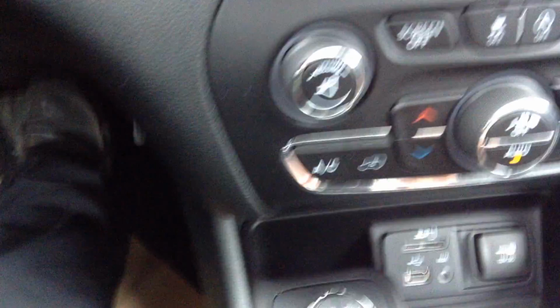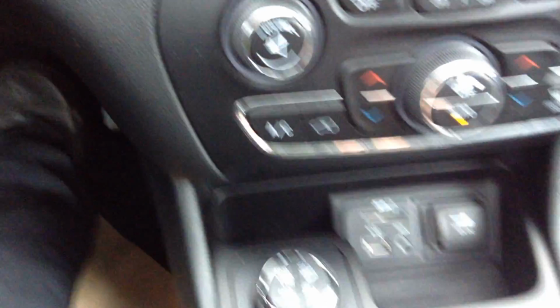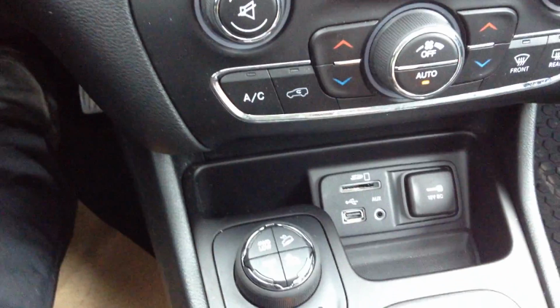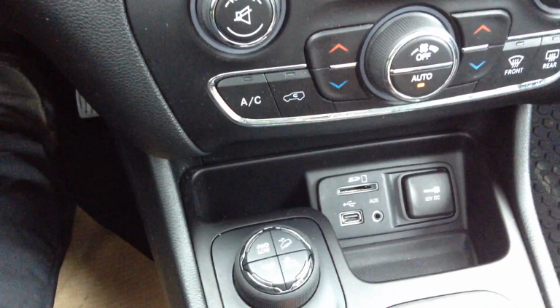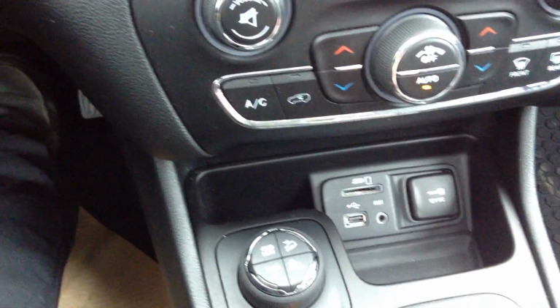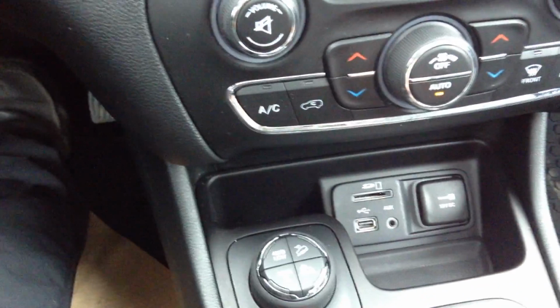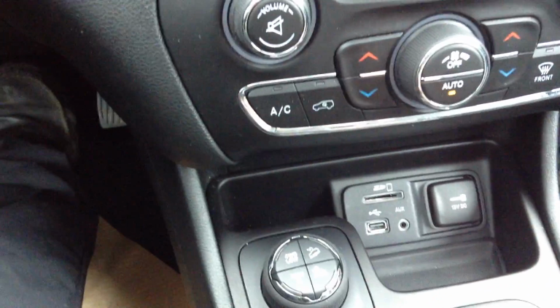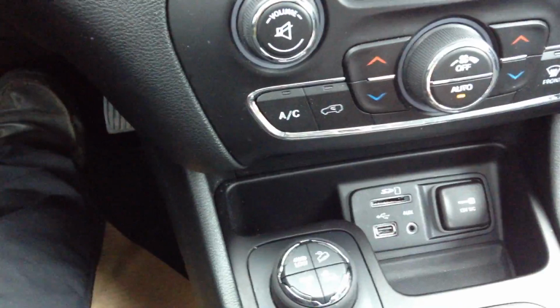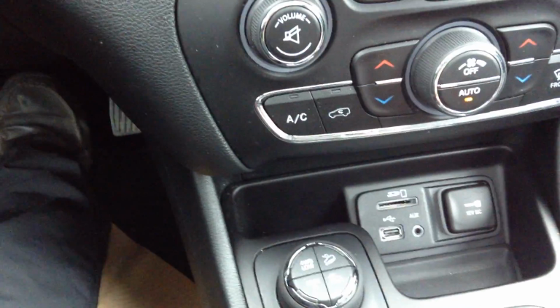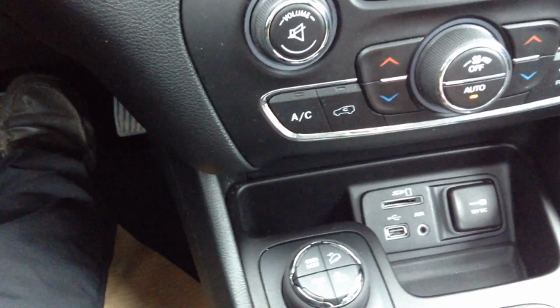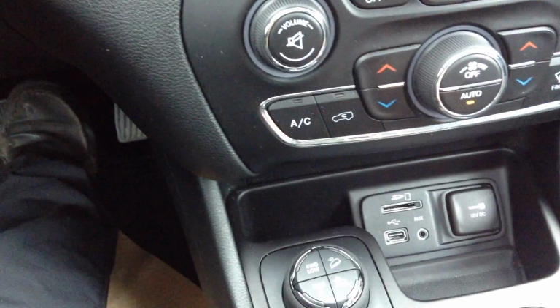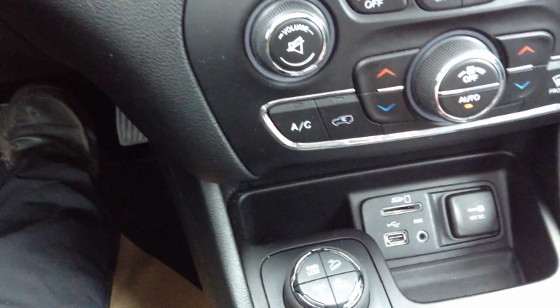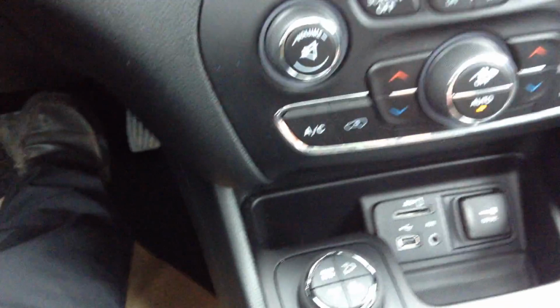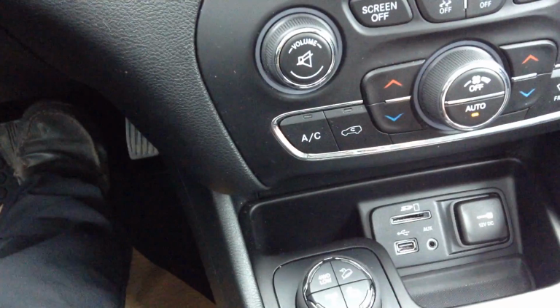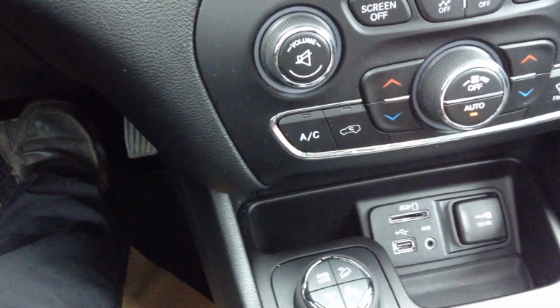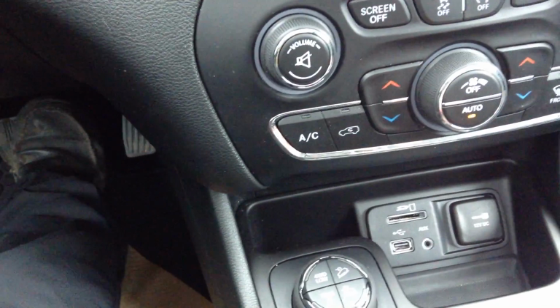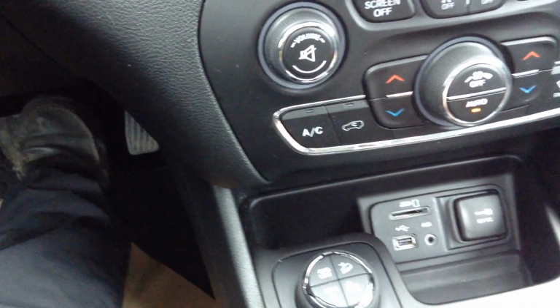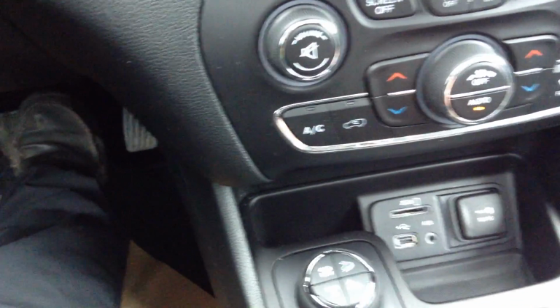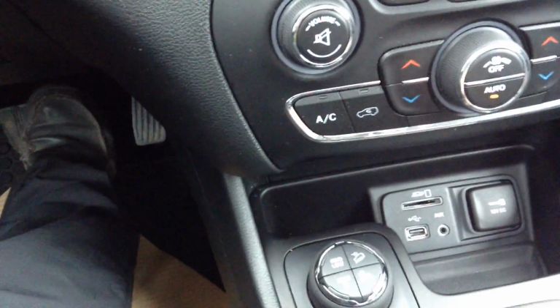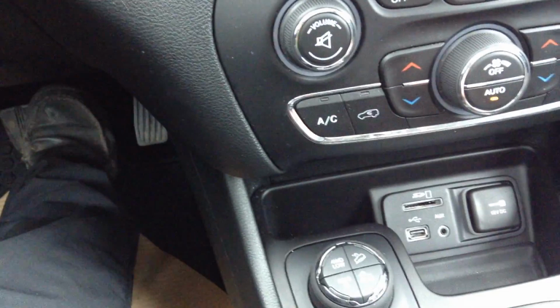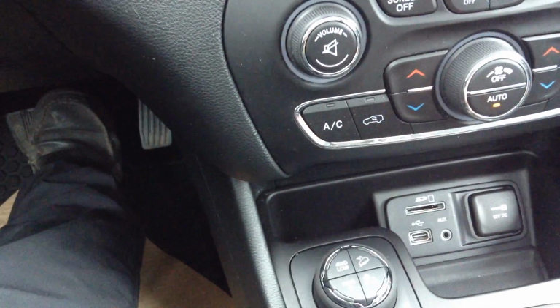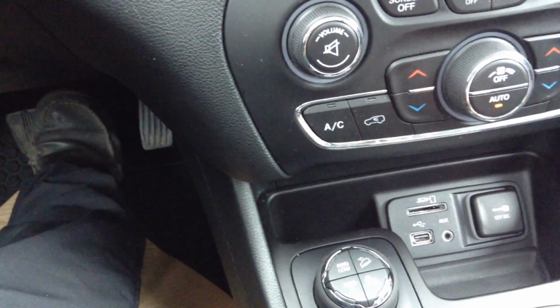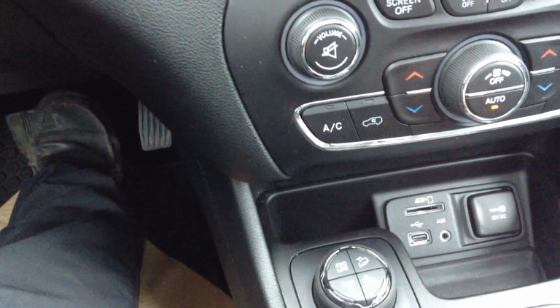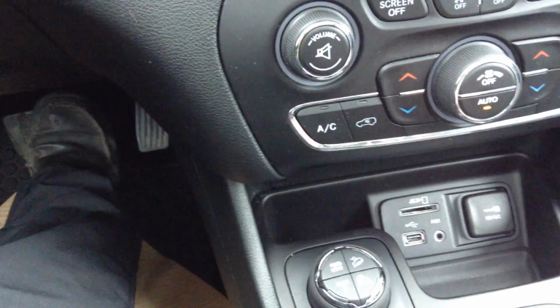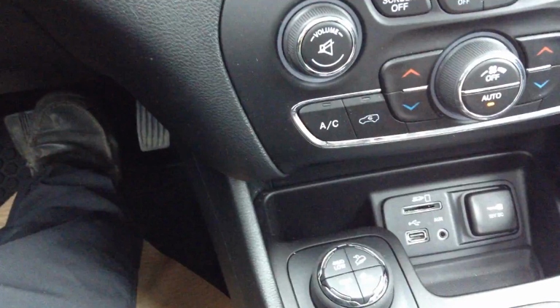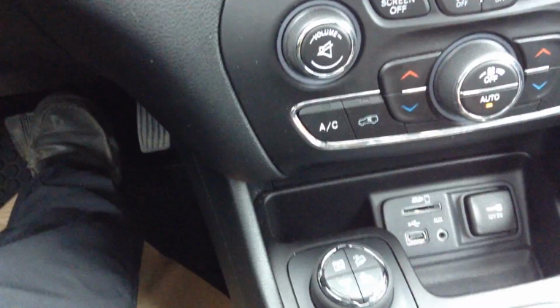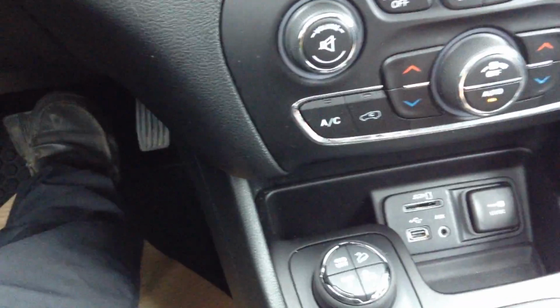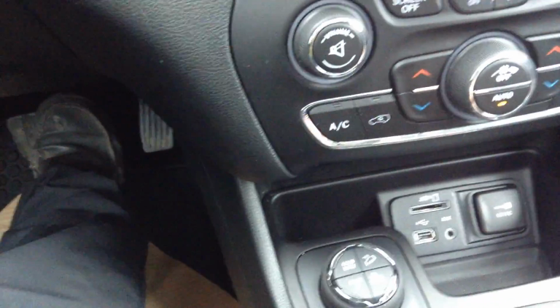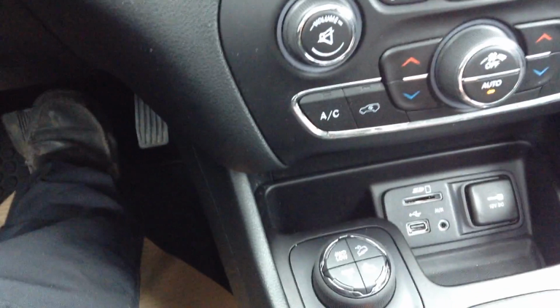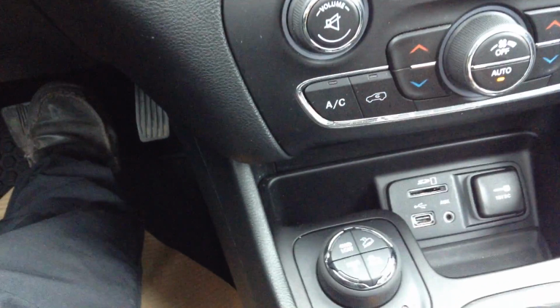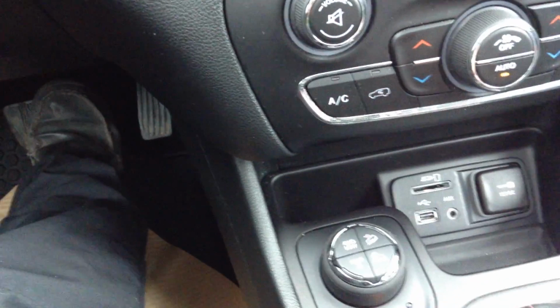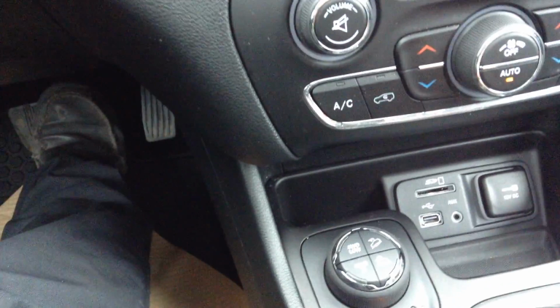As you can see, you've got a slot for your USB inputs as well as micro-SD cards if you have any pictures you want to put on your background here.